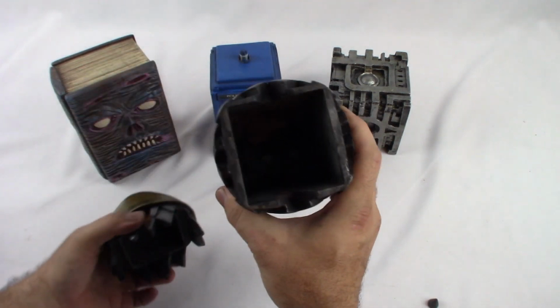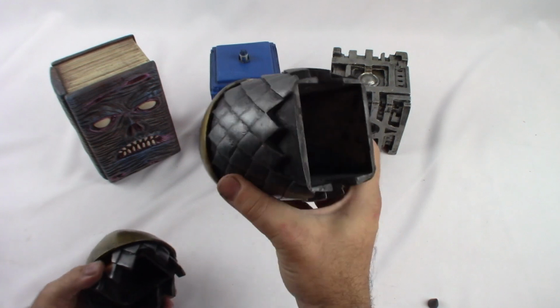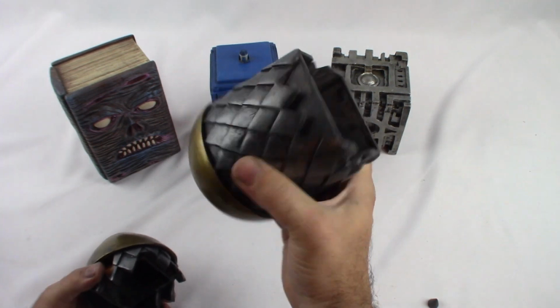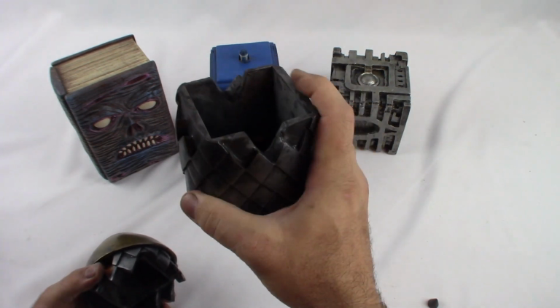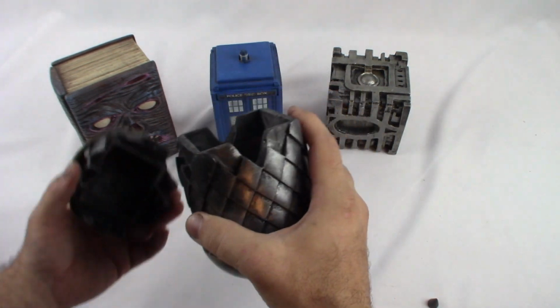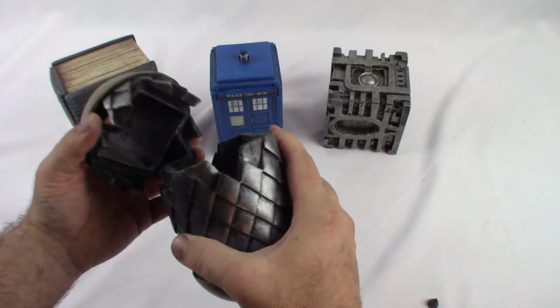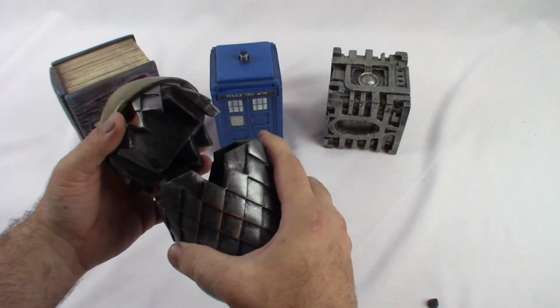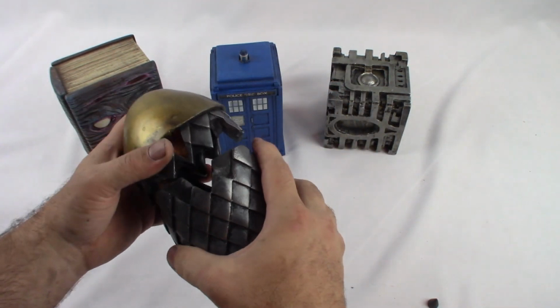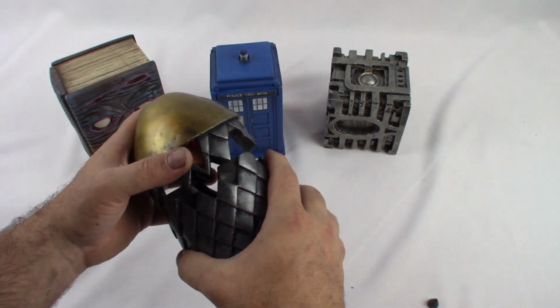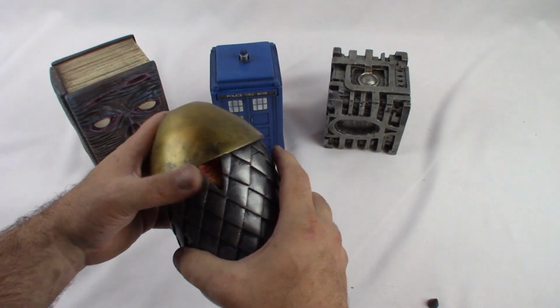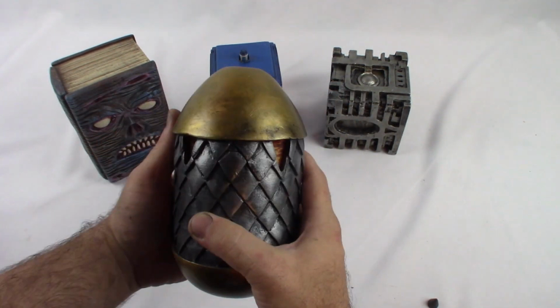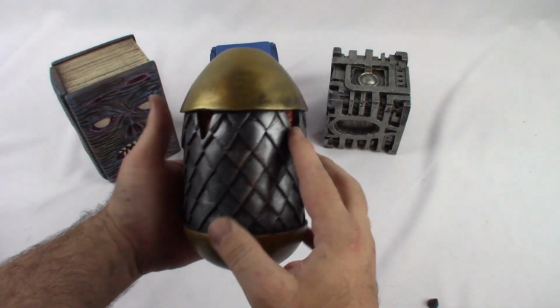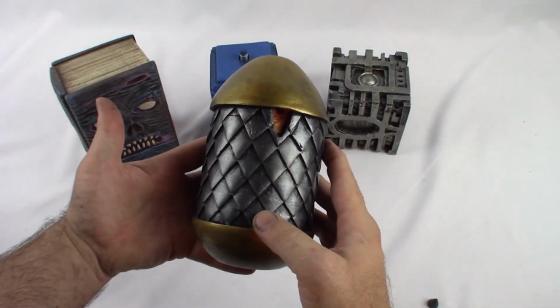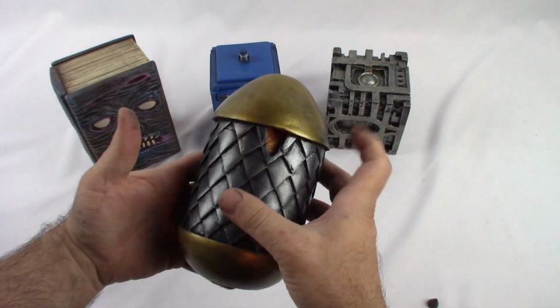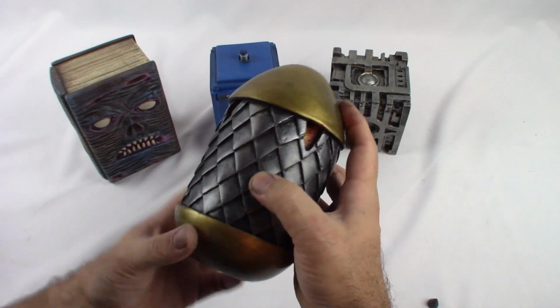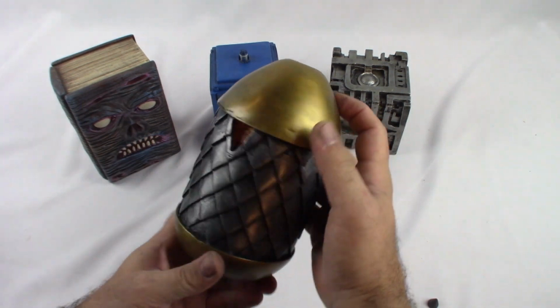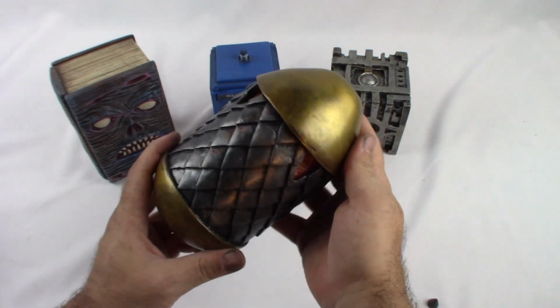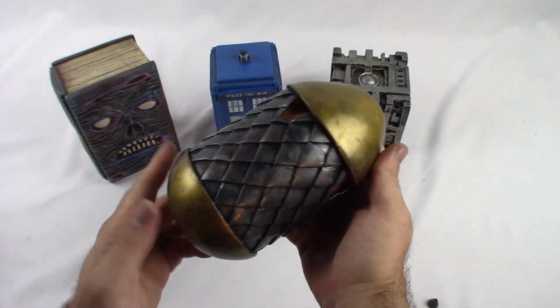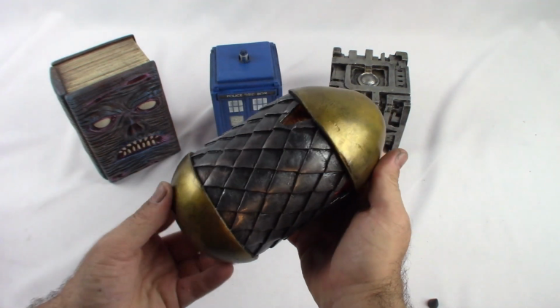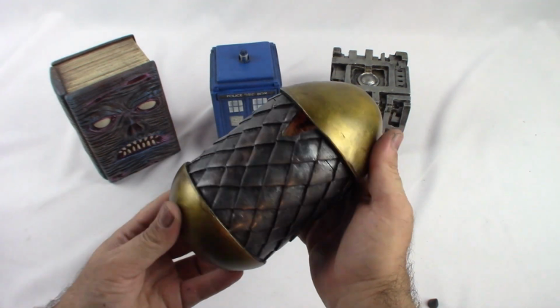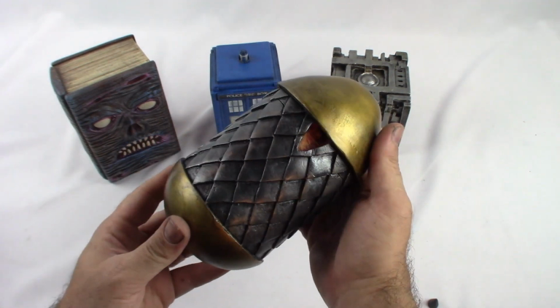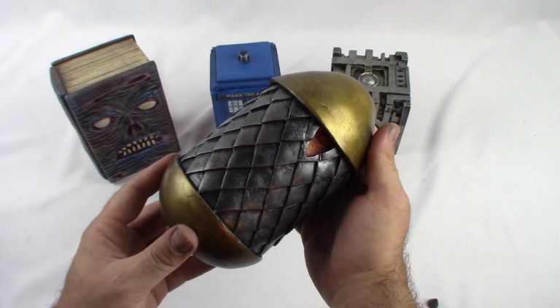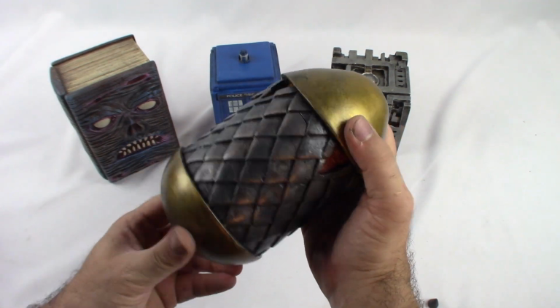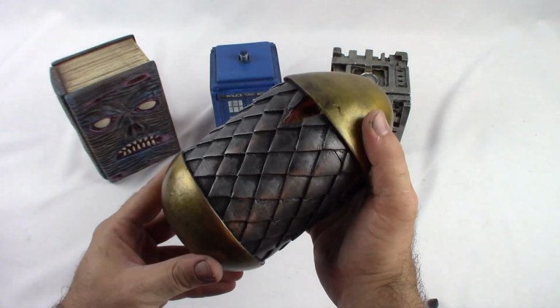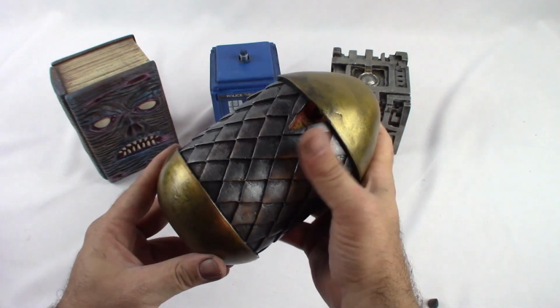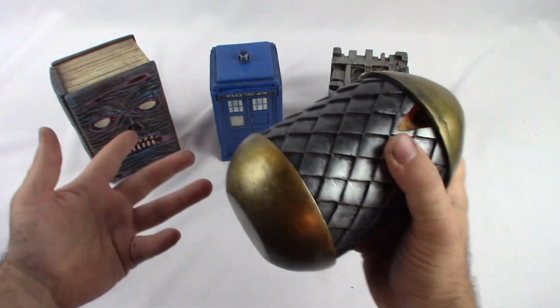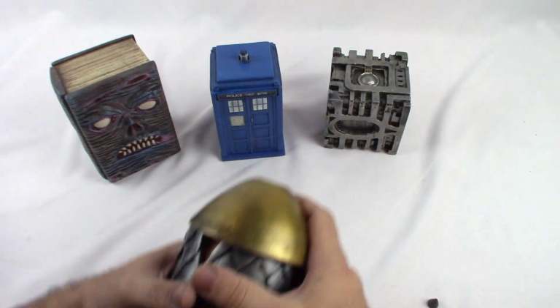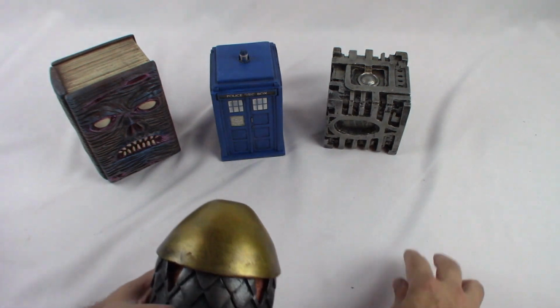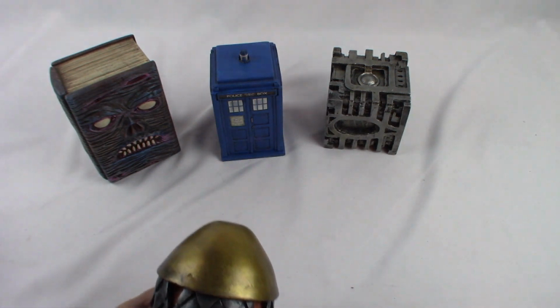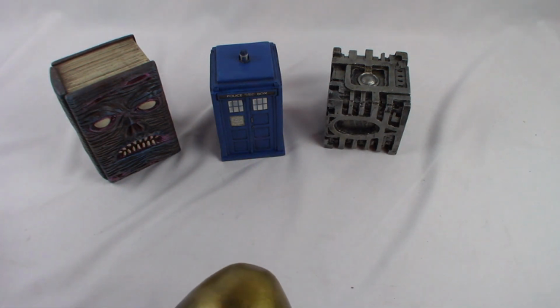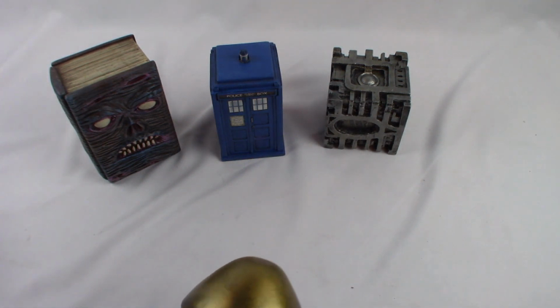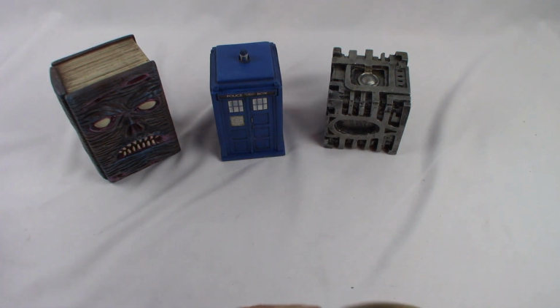We'll still have the same Ratchet Bomb look, but it's going to give us more castings per mold. I also increased the inside so it's going to hold 100 double sleeve cards a lot more comfortably than before. I'll be working on this piece for the rest of the year — if I can get this out before Christmas I certainly will. My goal is to have it ready by November.